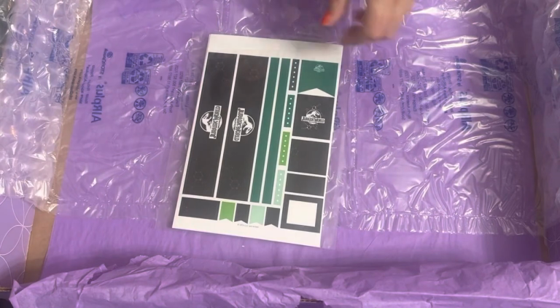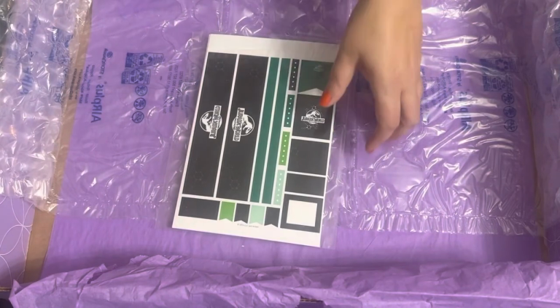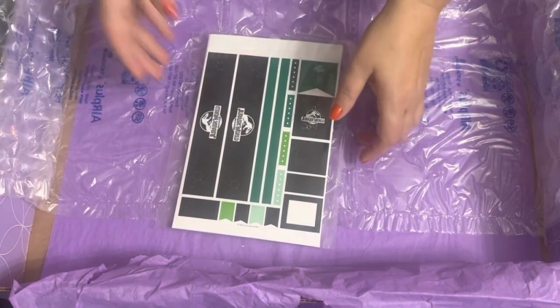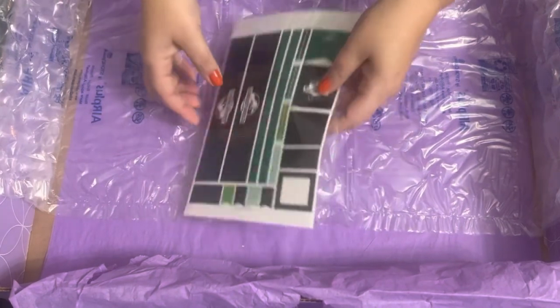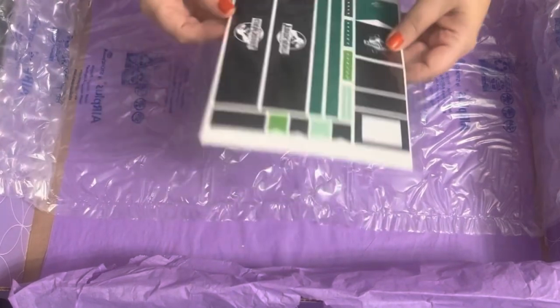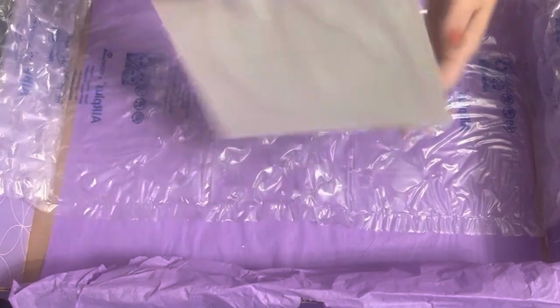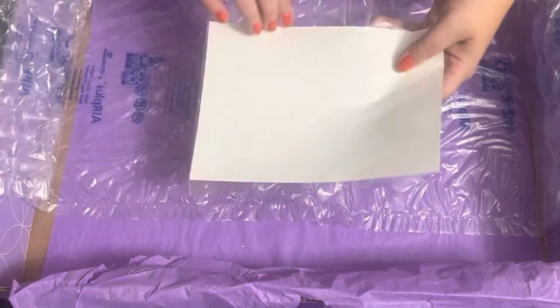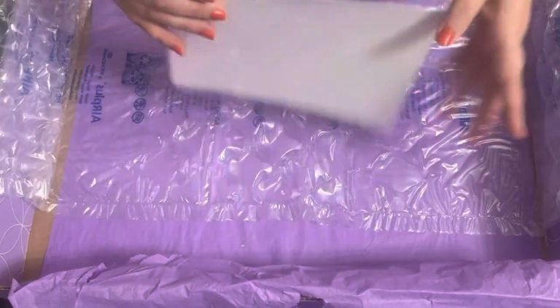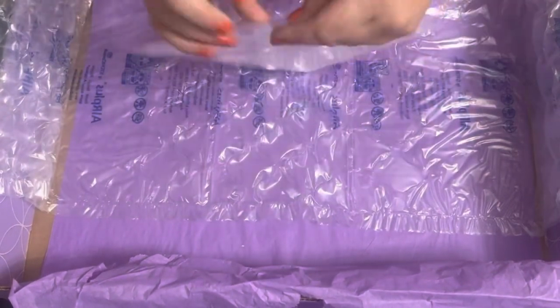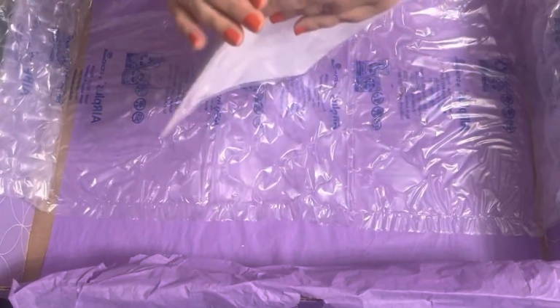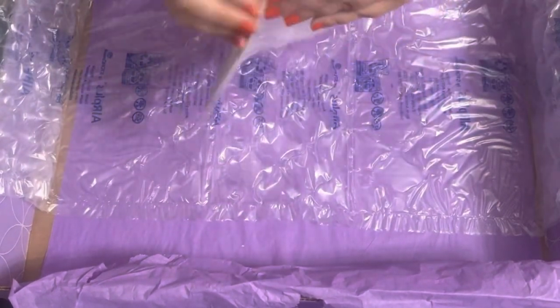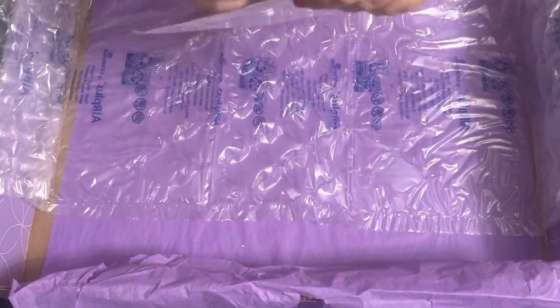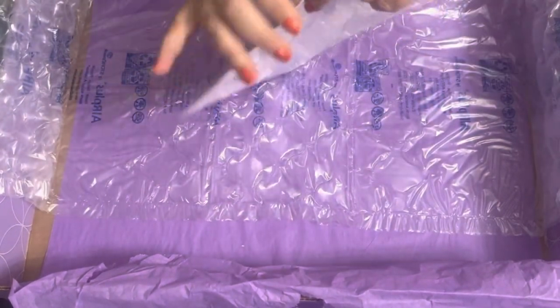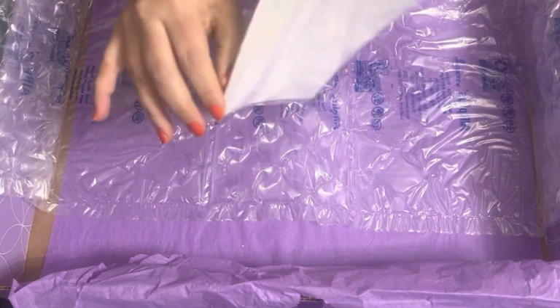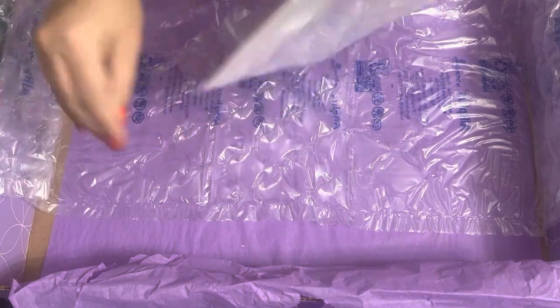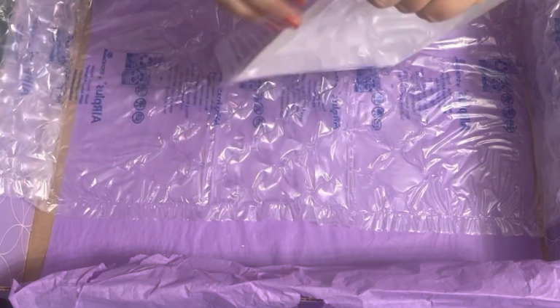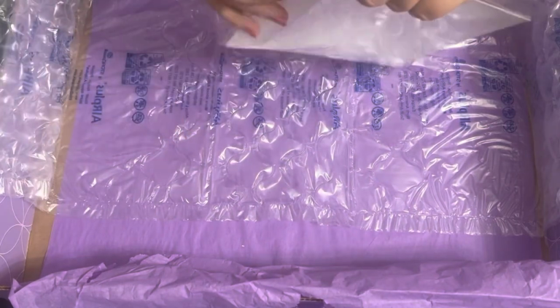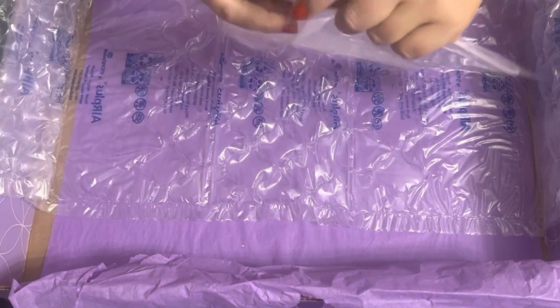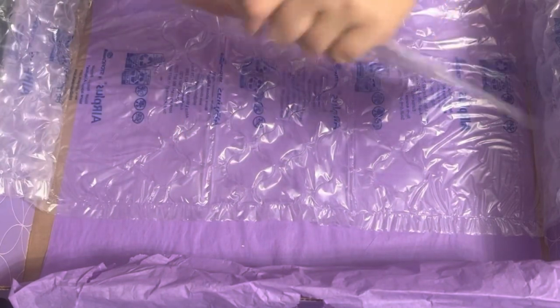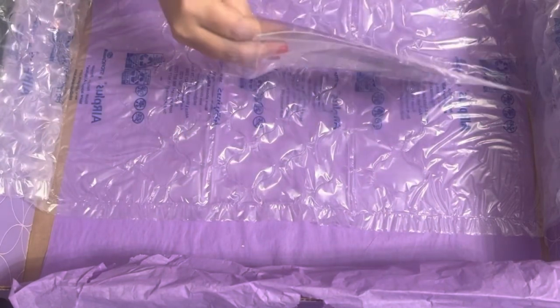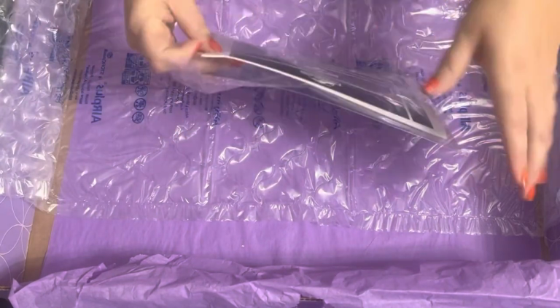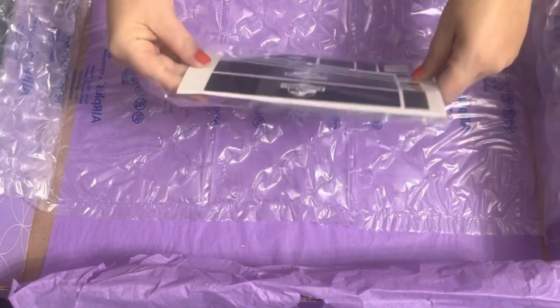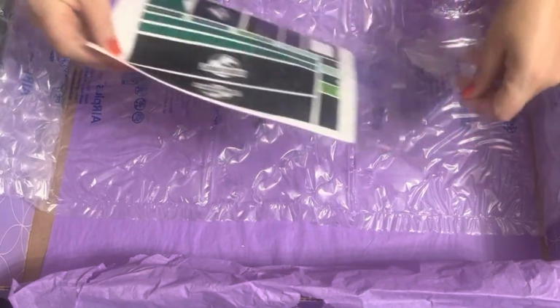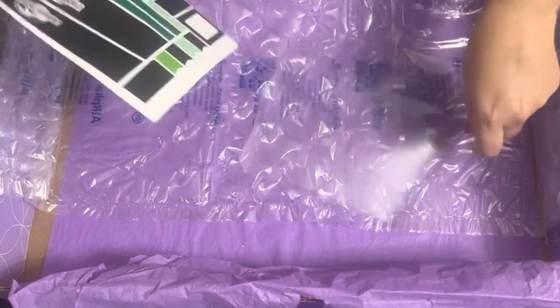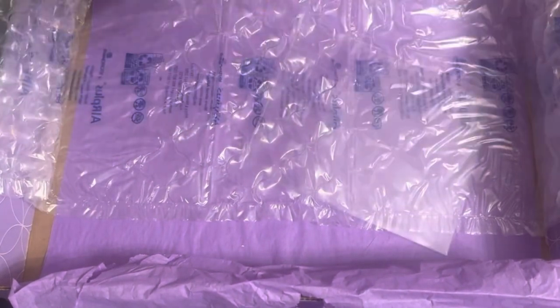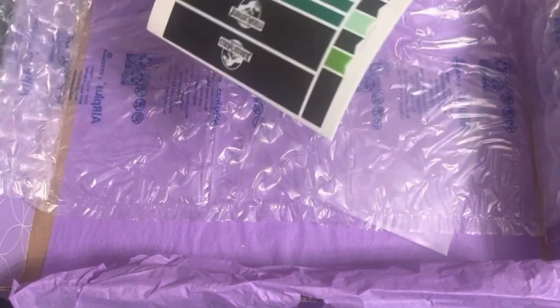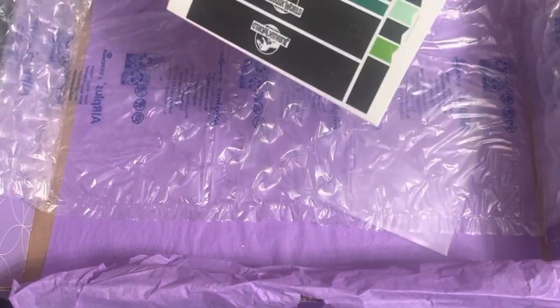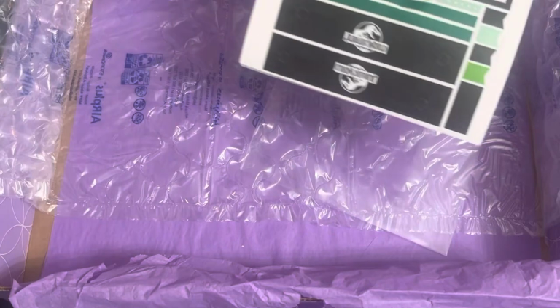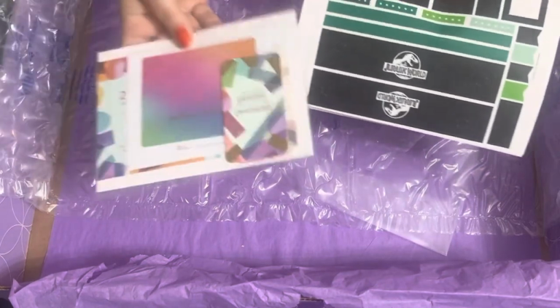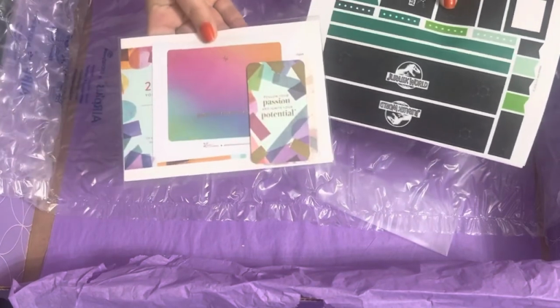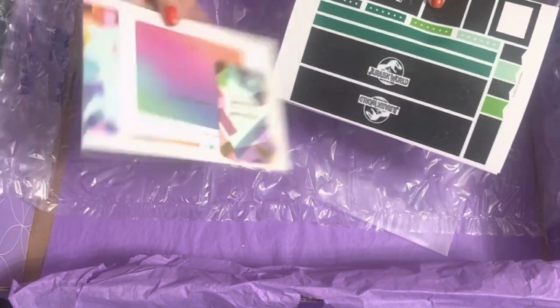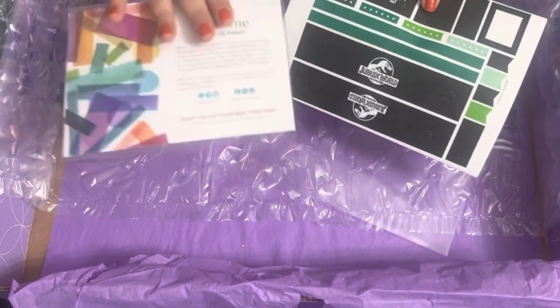And here are the stickers — so great! What I just moved was the pack that comes with the planner.